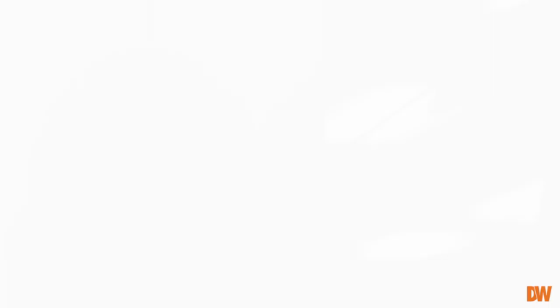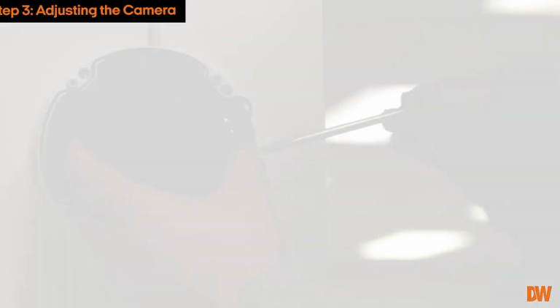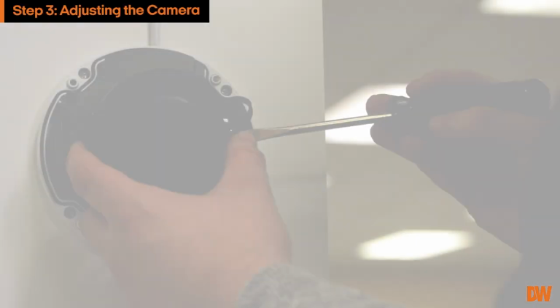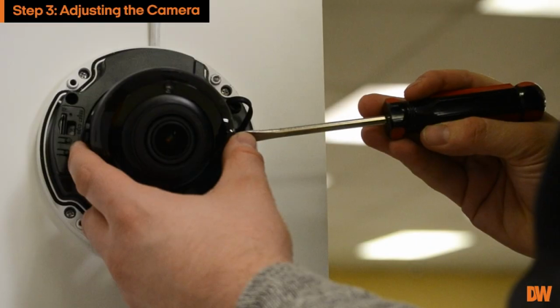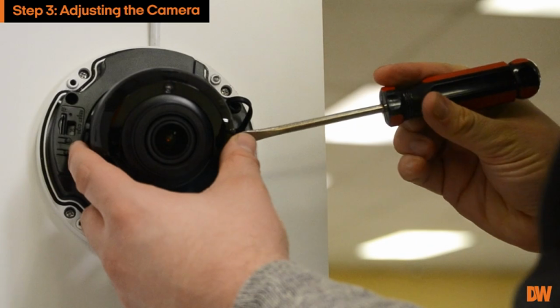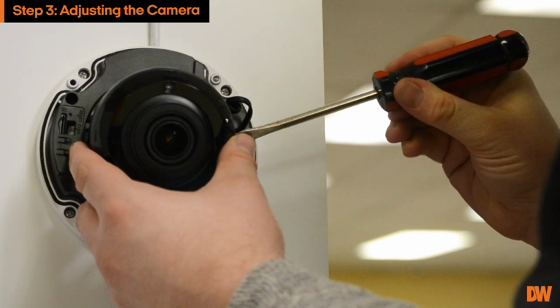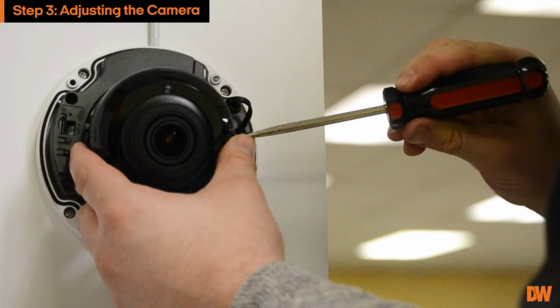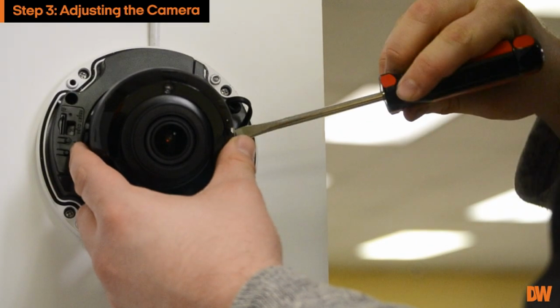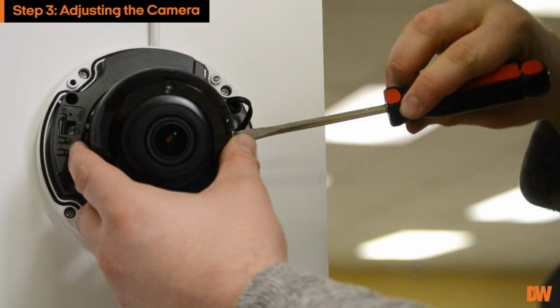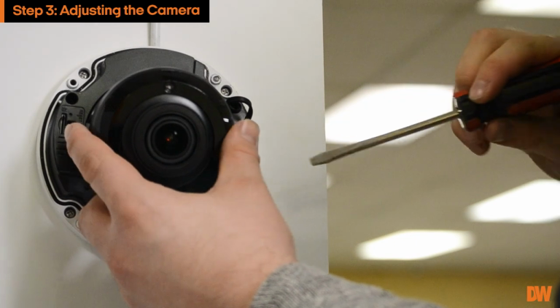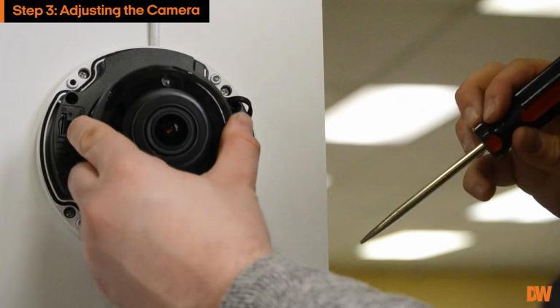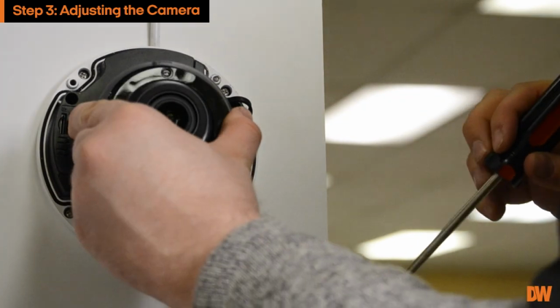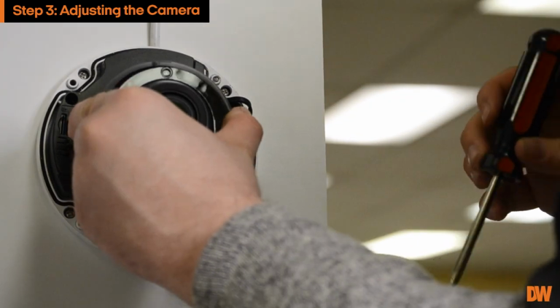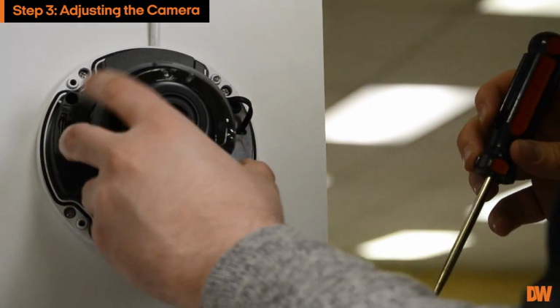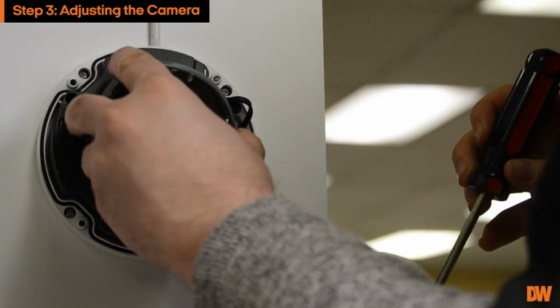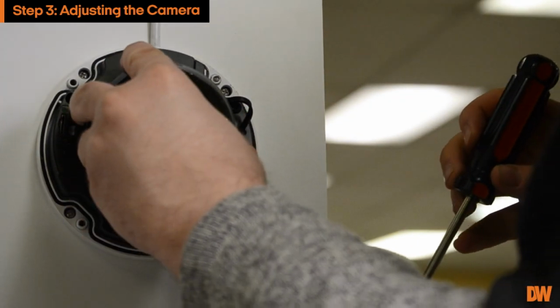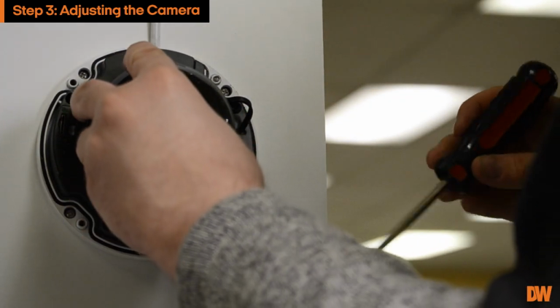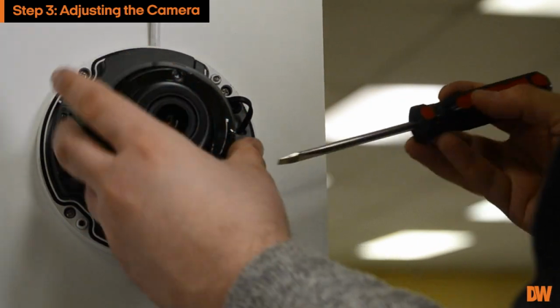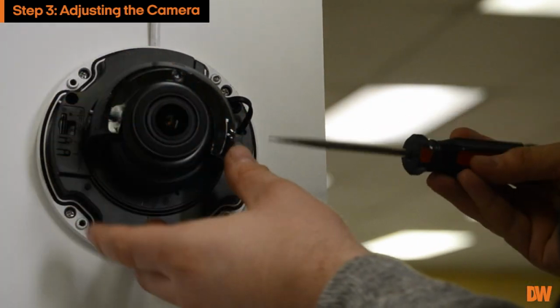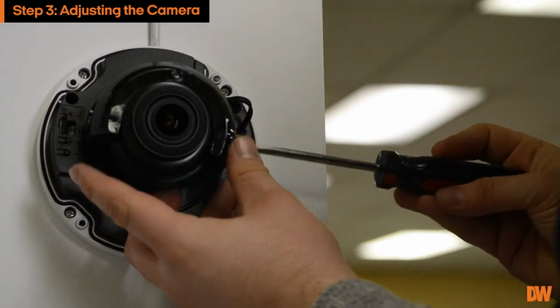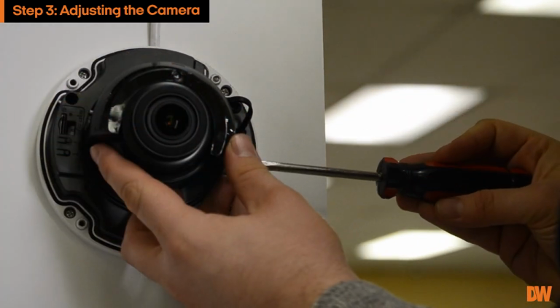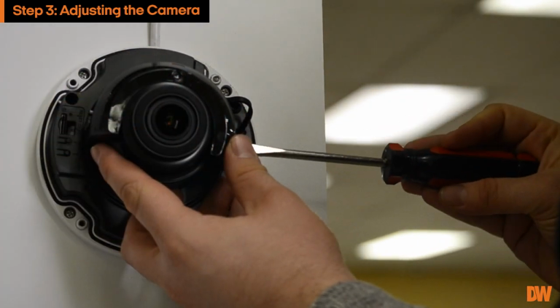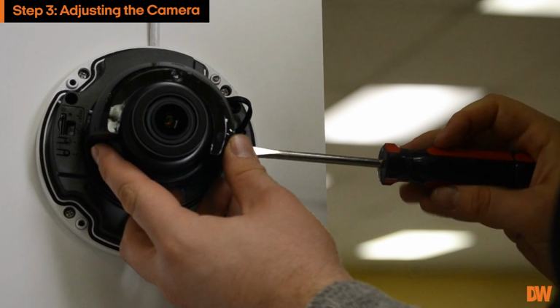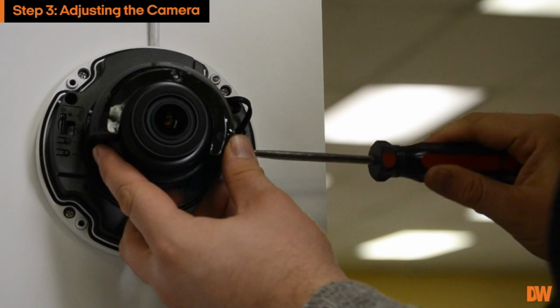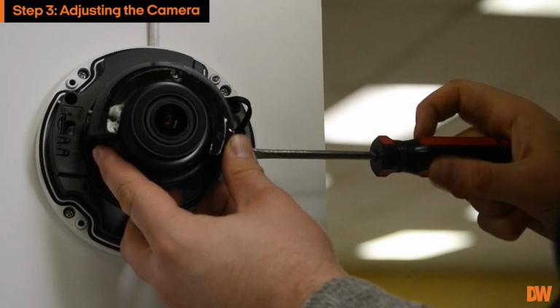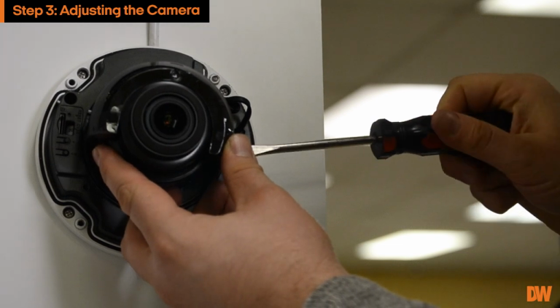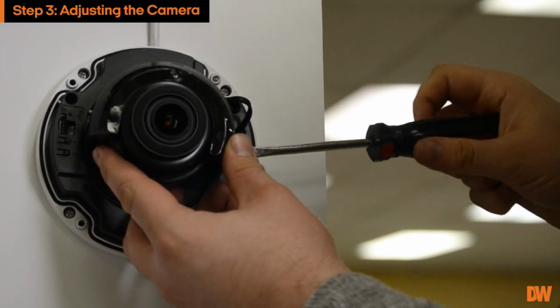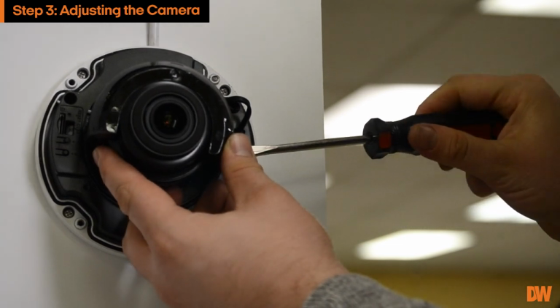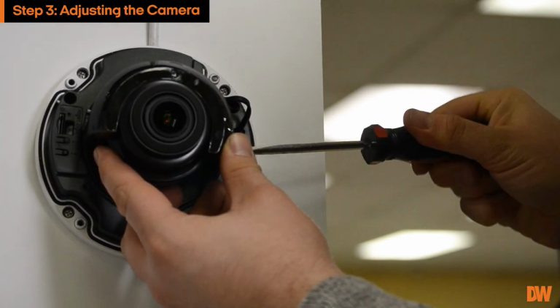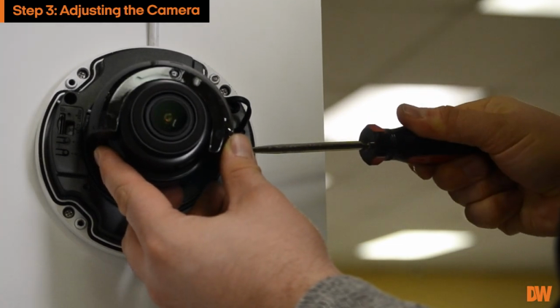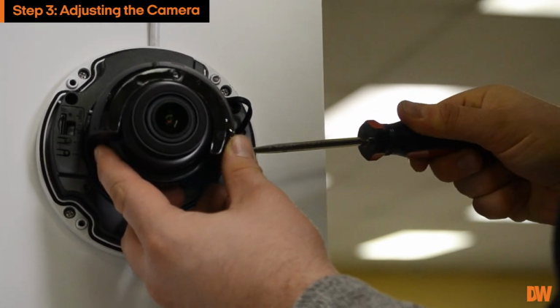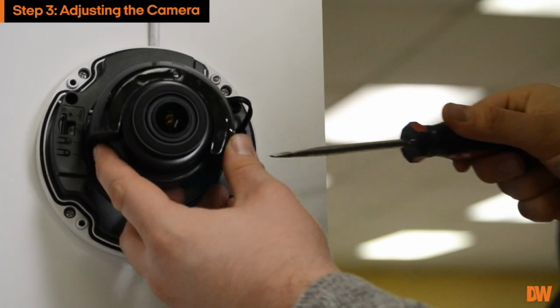Adjust the camera tilt and angle by loosening the tilt screw at the base of the camera module. Be careful when handling the camera module to avoid smudging the lens. Tighten the screw once the adjustment is complete.